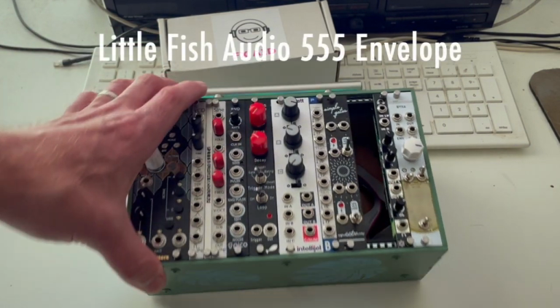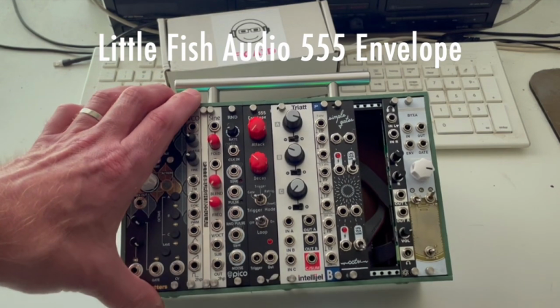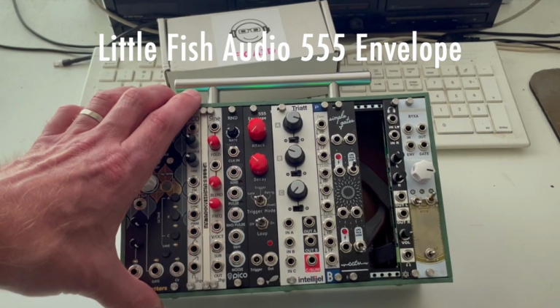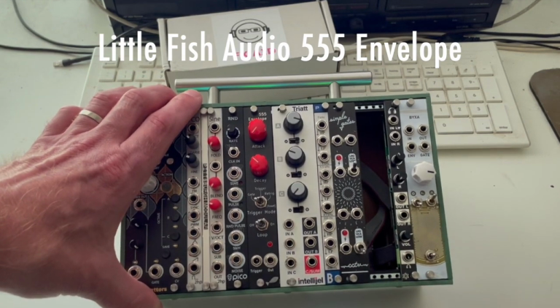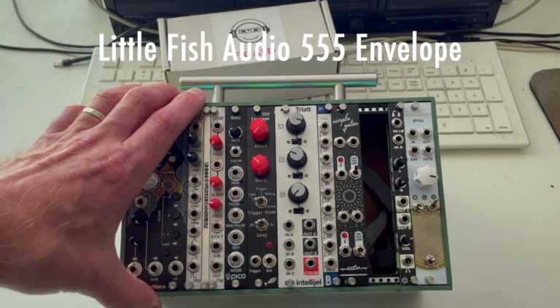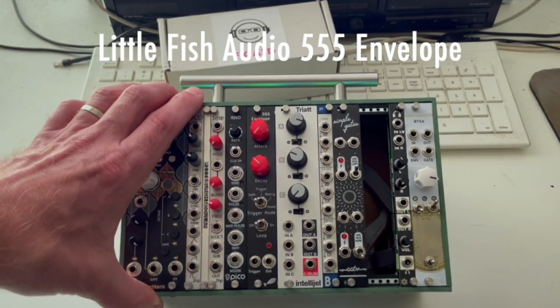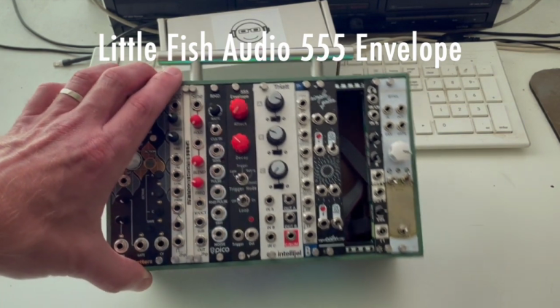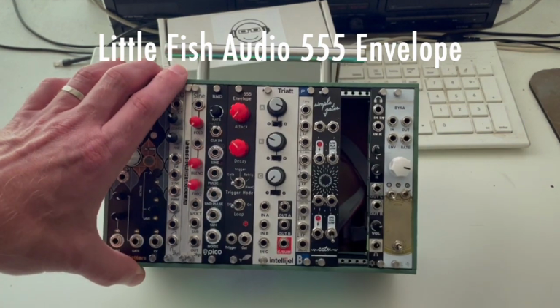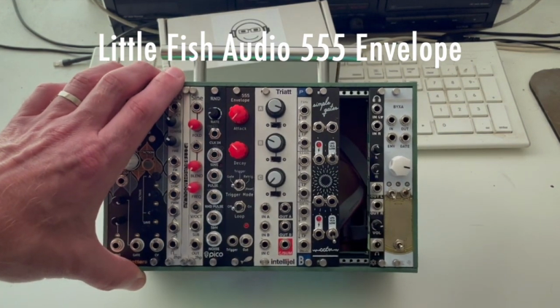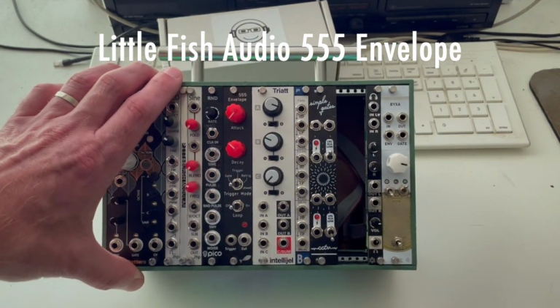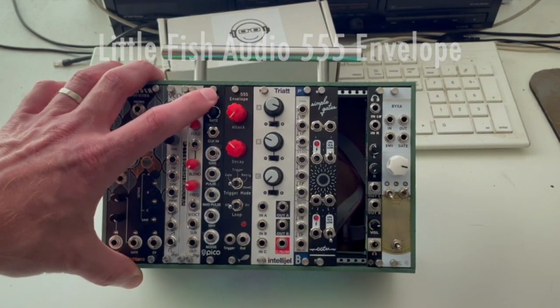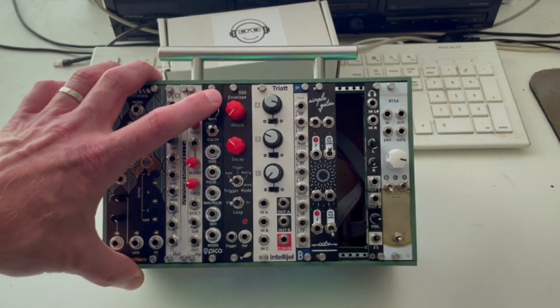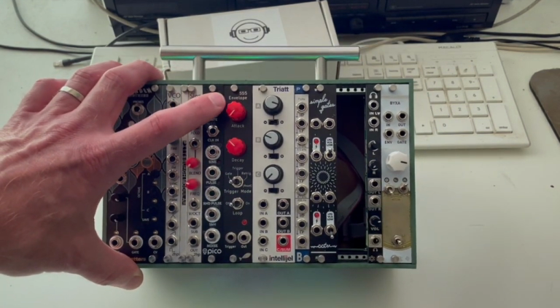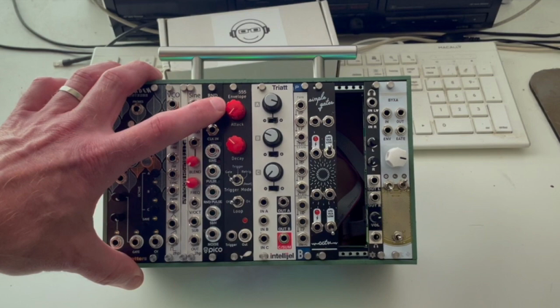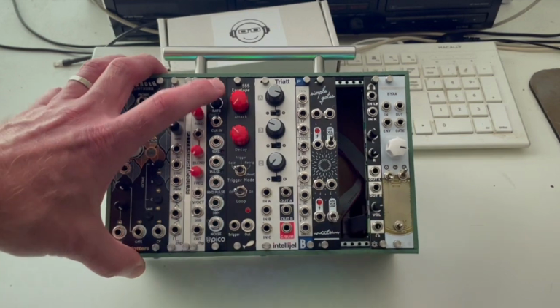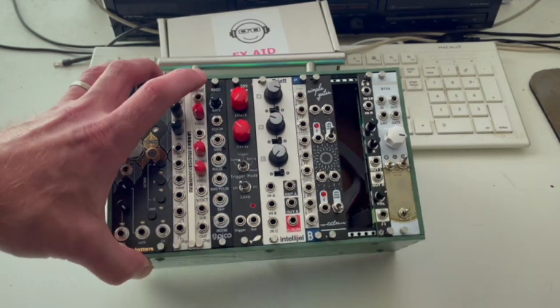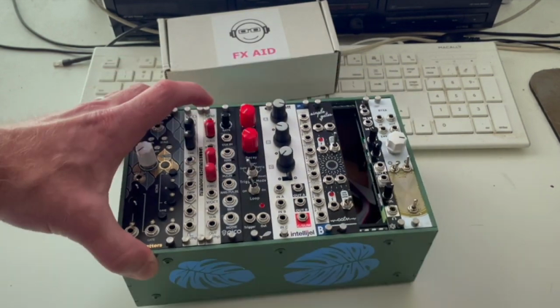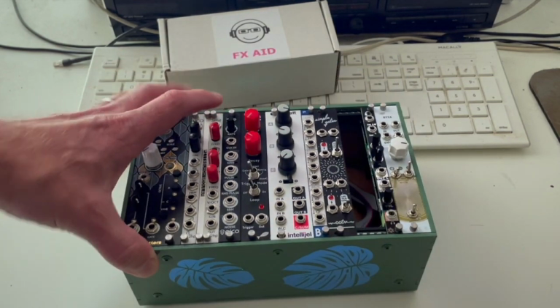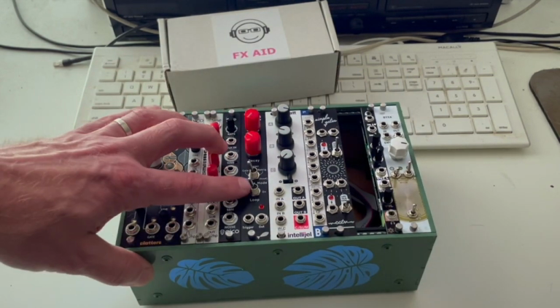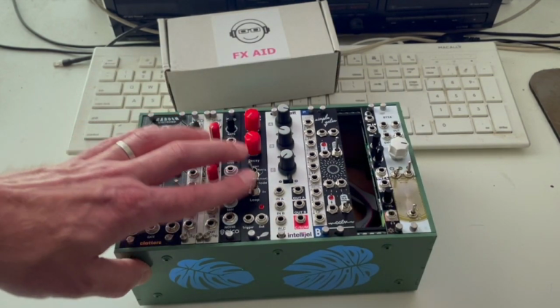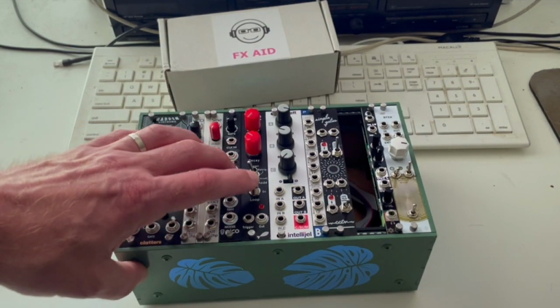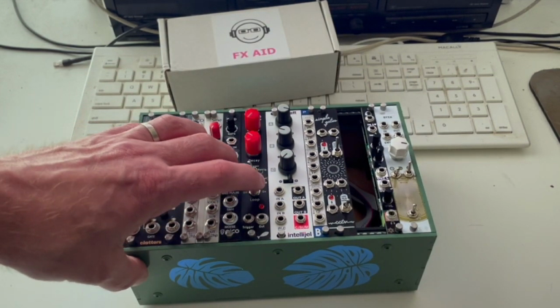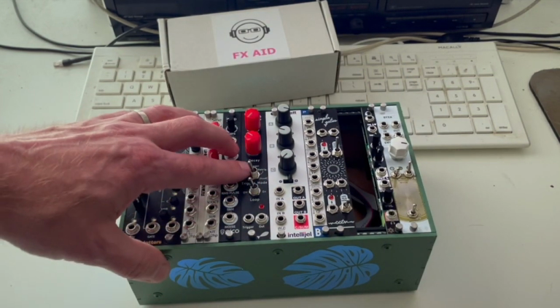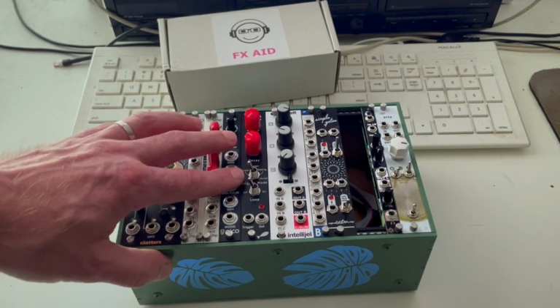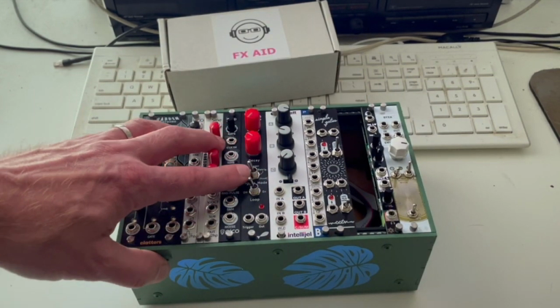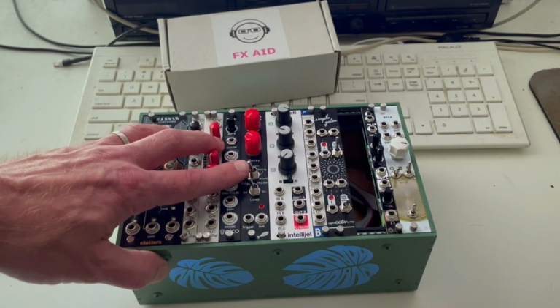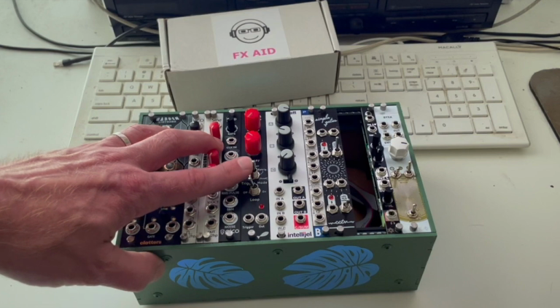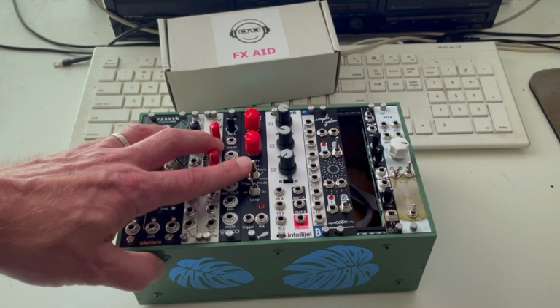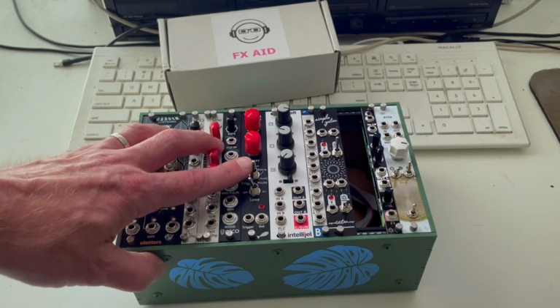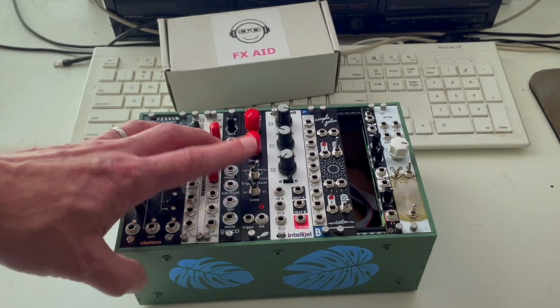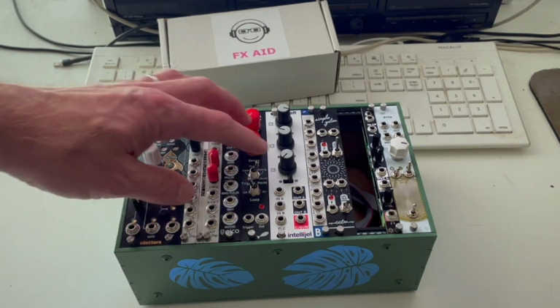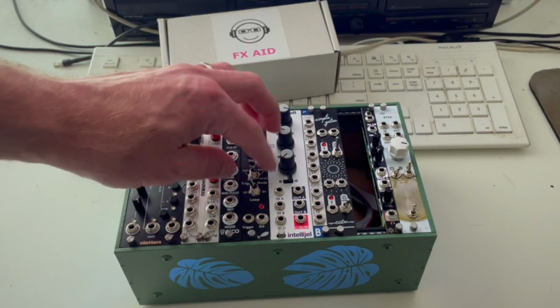Next to it is the Triple 5 from Little Fish Audio. It's just a basic envelope generator. It's got the ability to loop it, and then it can work in standard mode, trigger mode, or re-trigger mode.